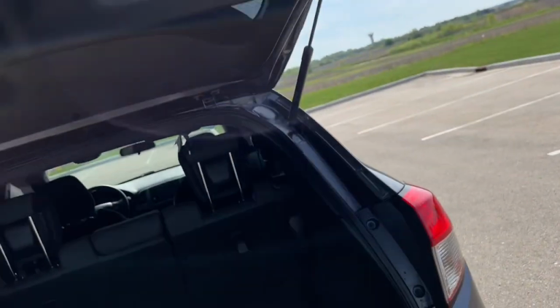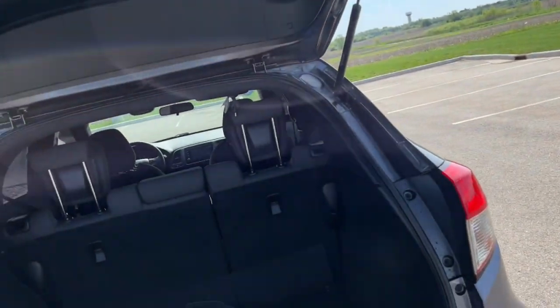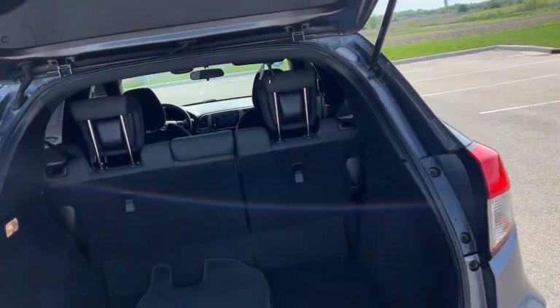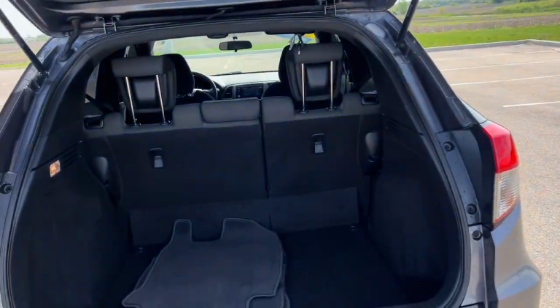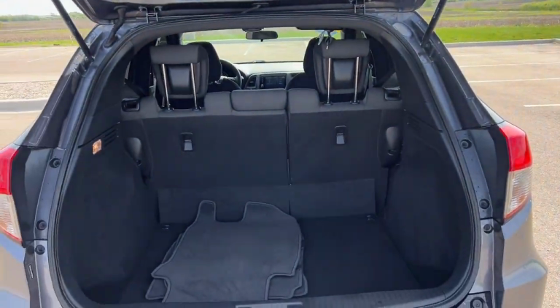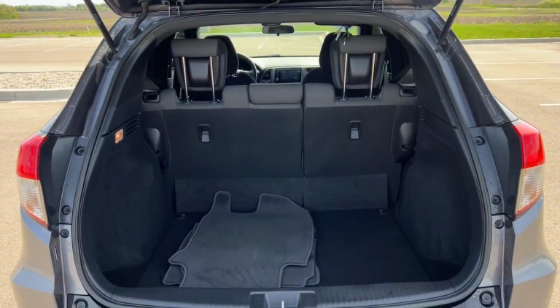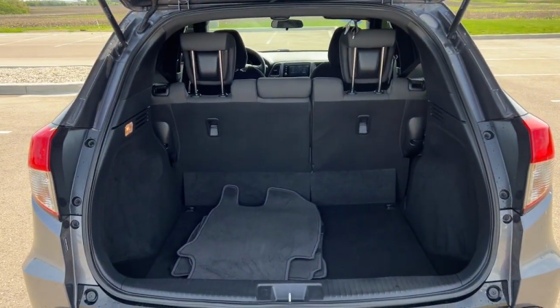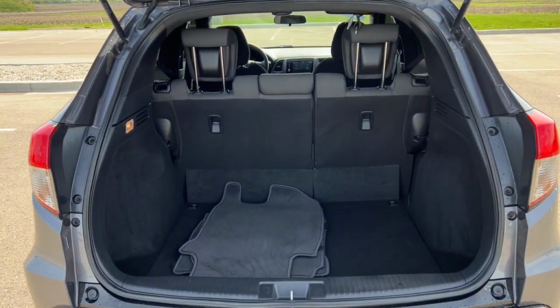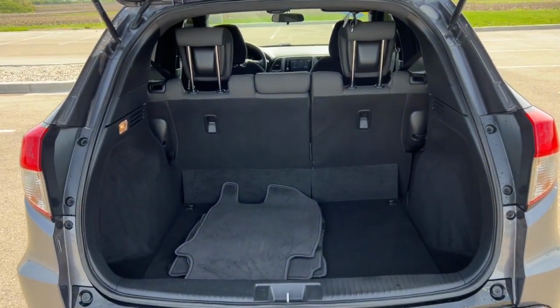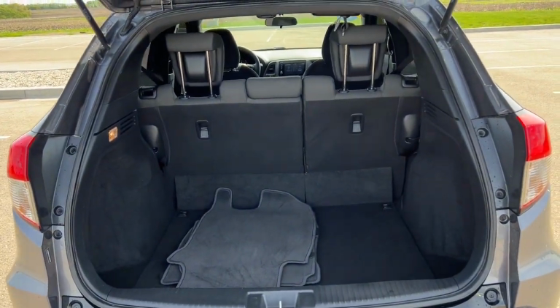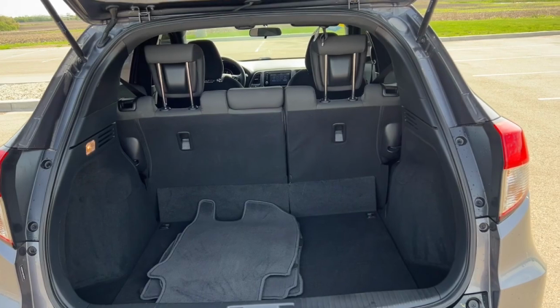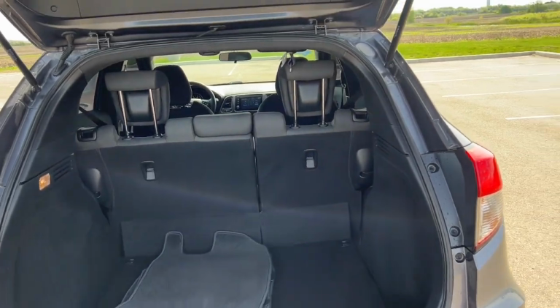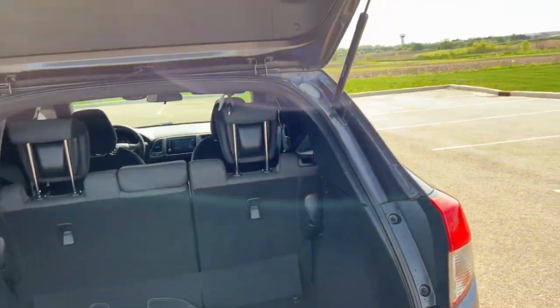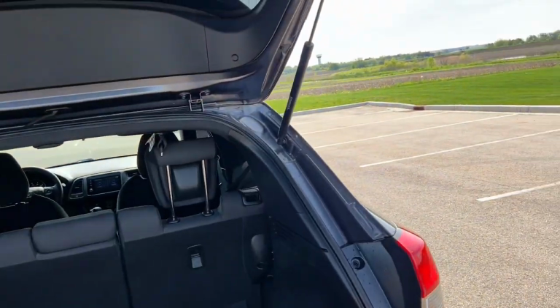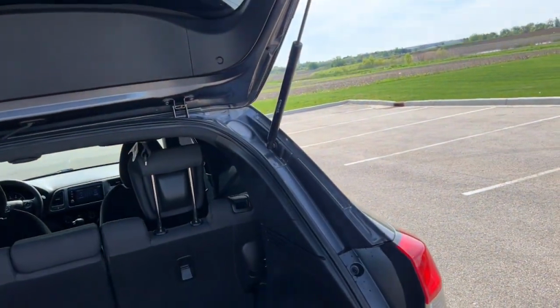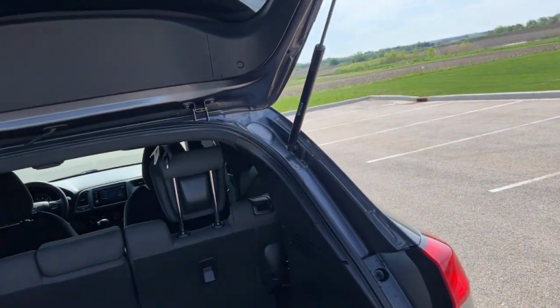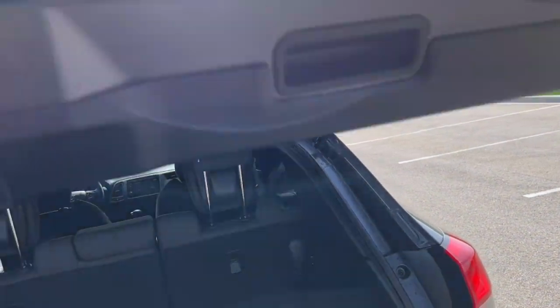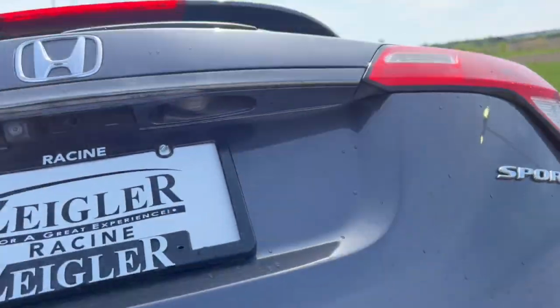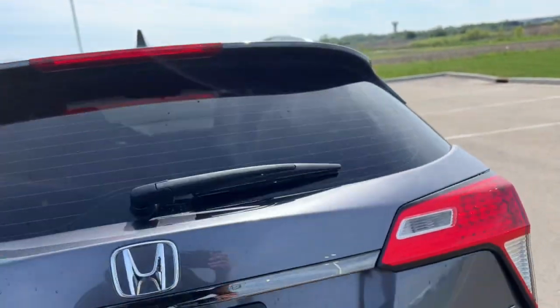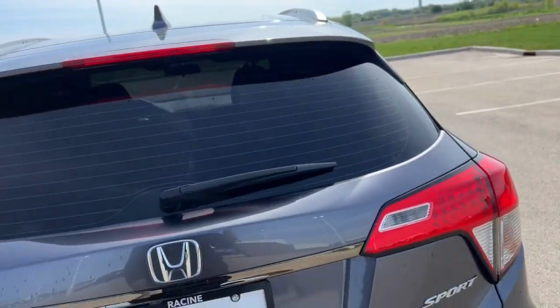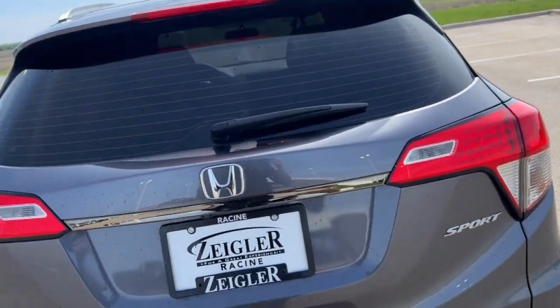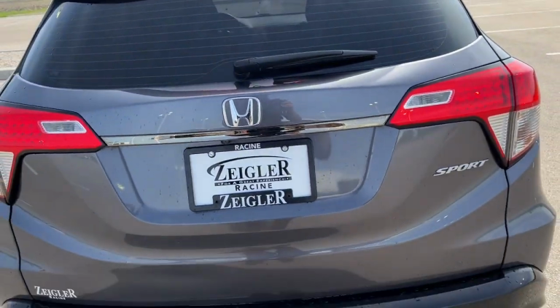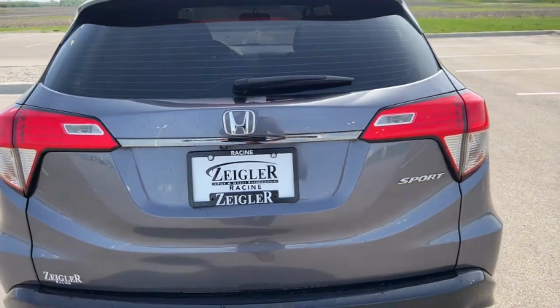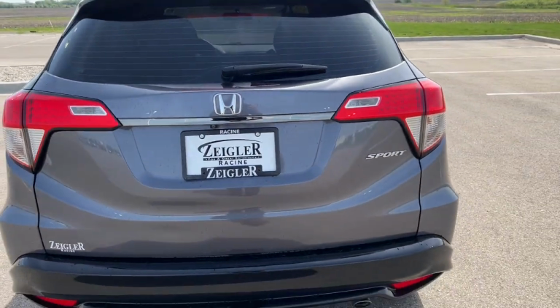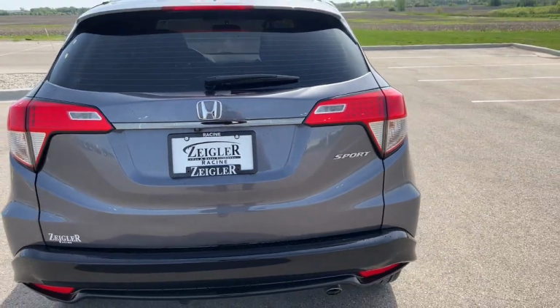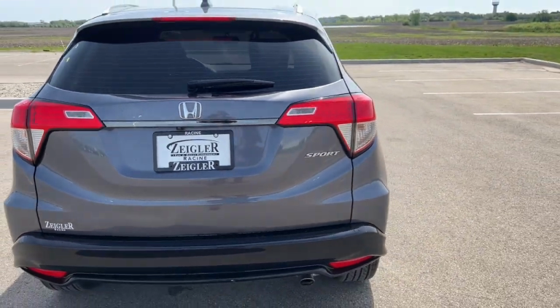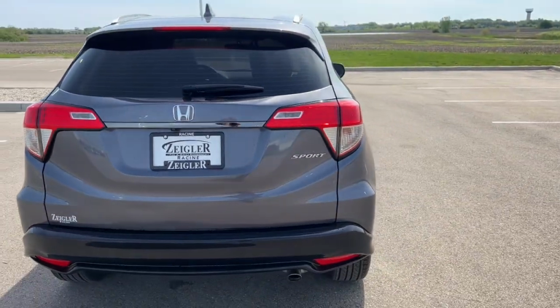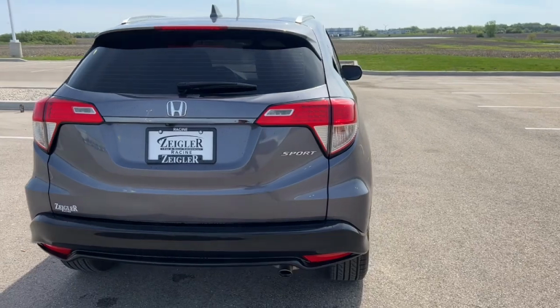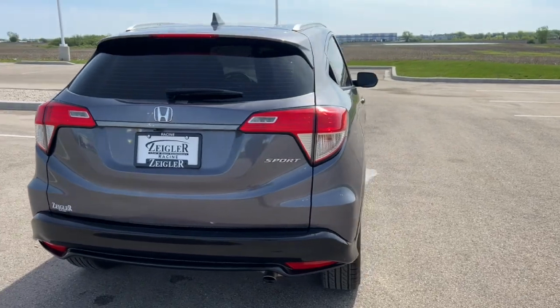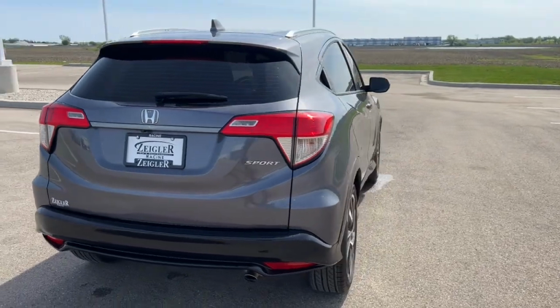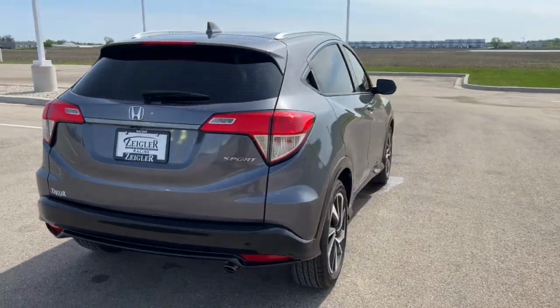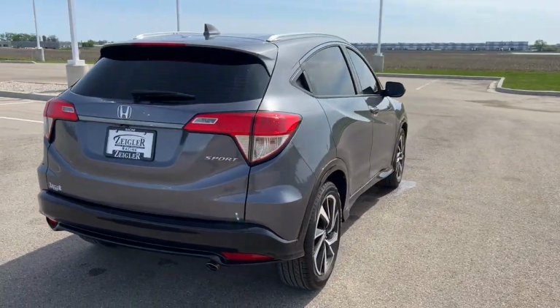Plenty of space in the trunk as you can see here. Great little car, guys. If you like what you see, come on down to Ziegler Honda of Racine today and you can take it for a spin.